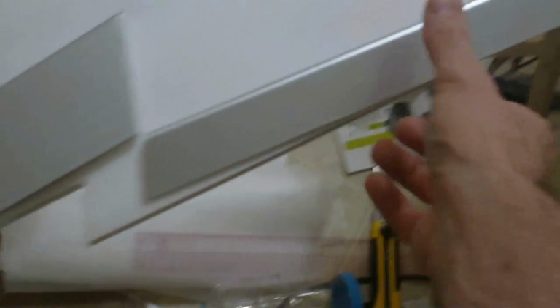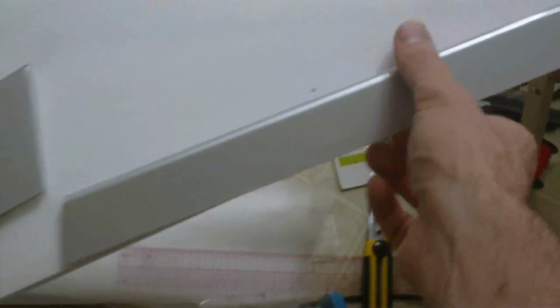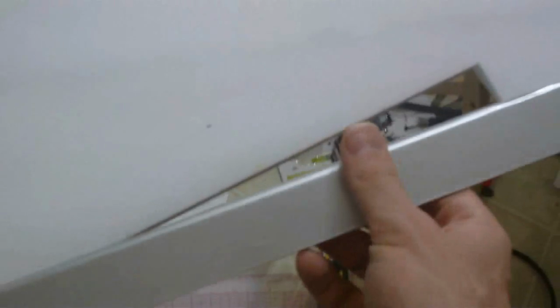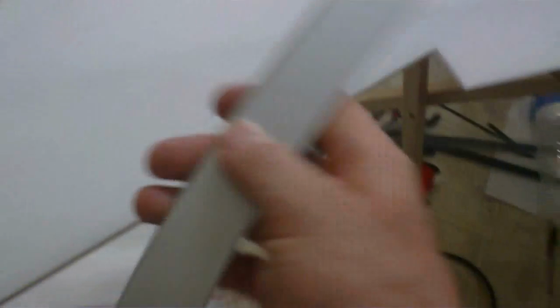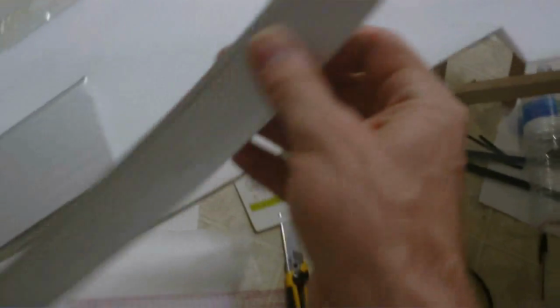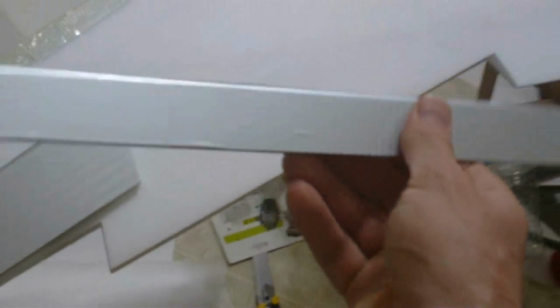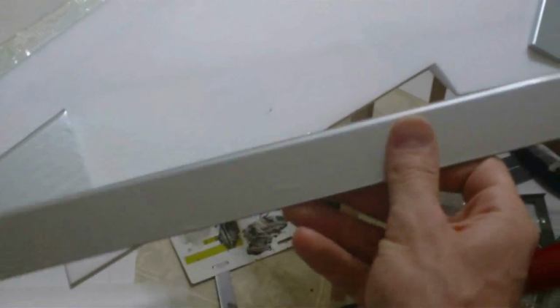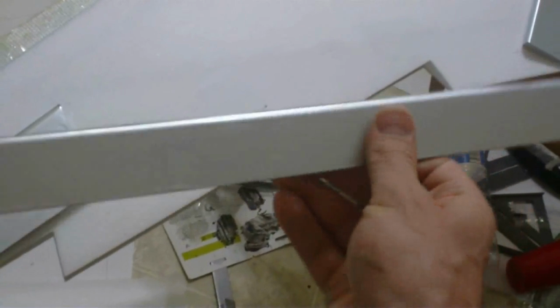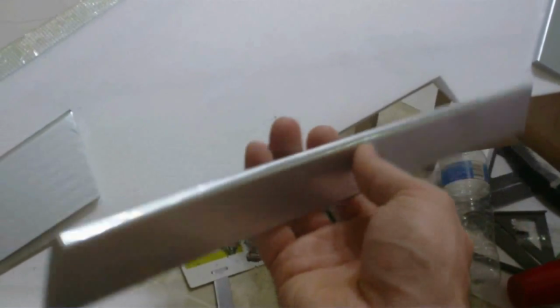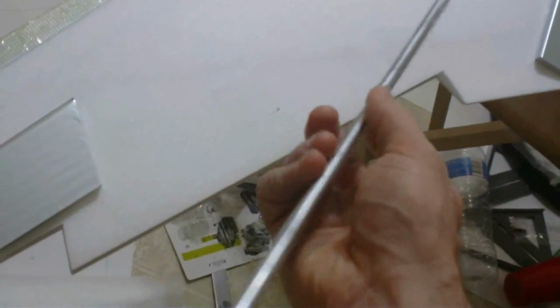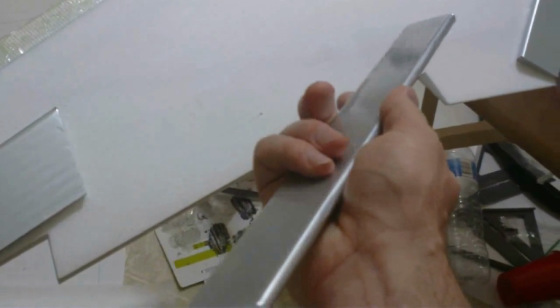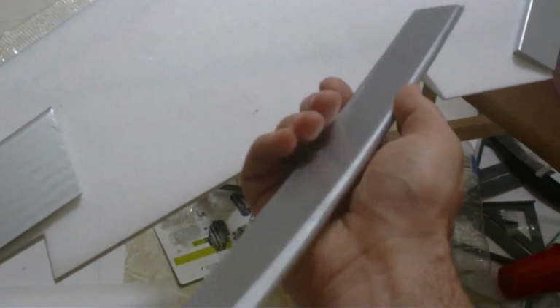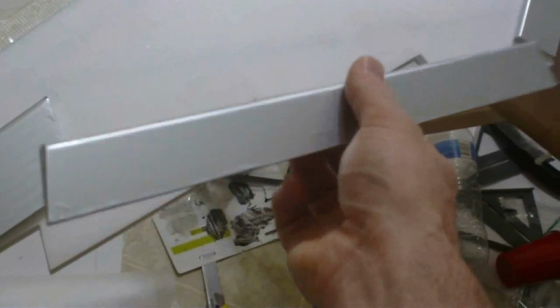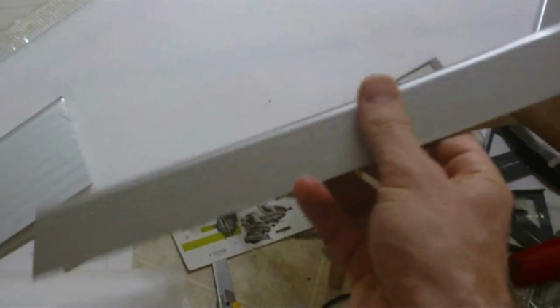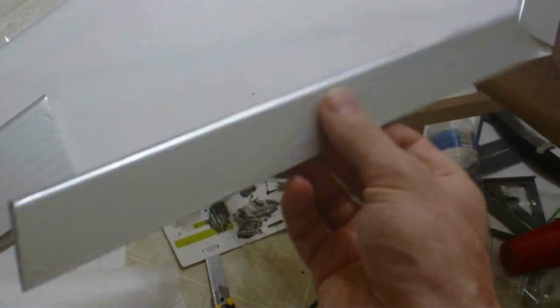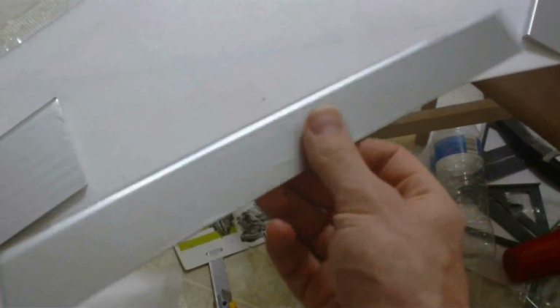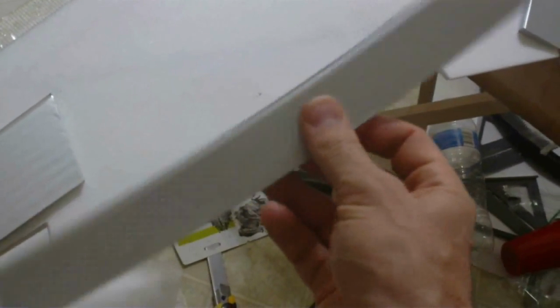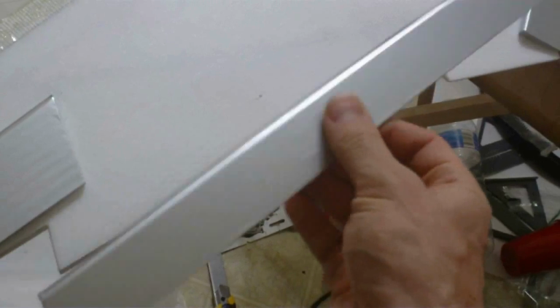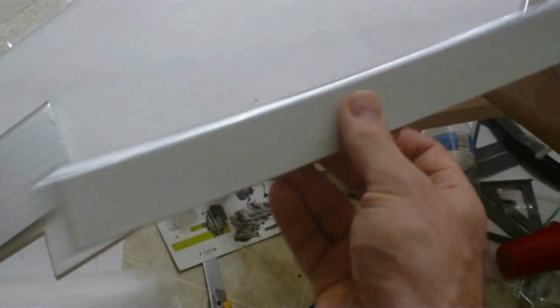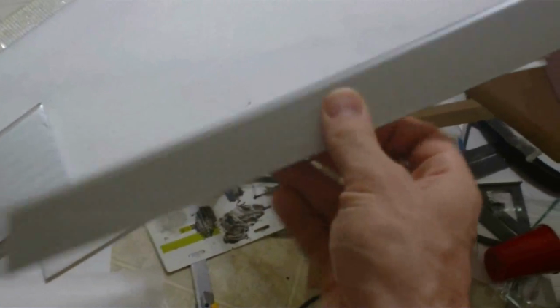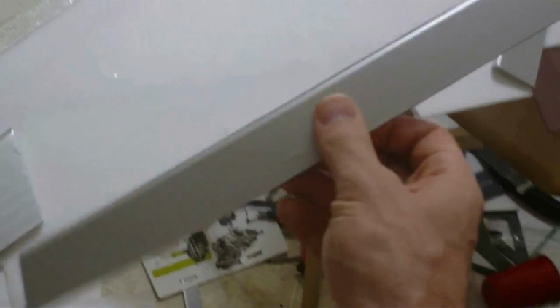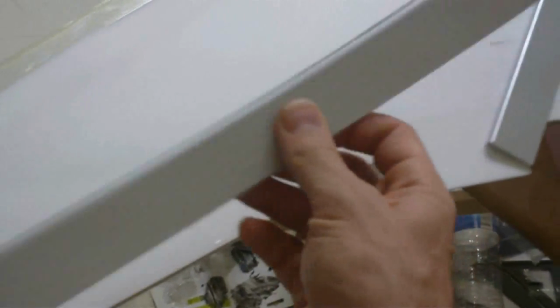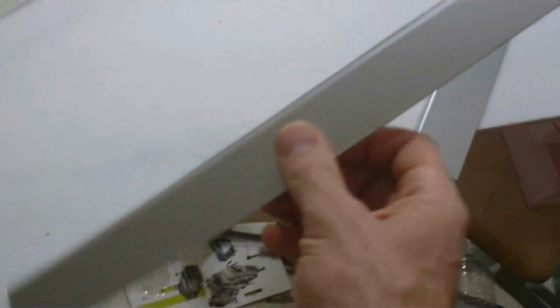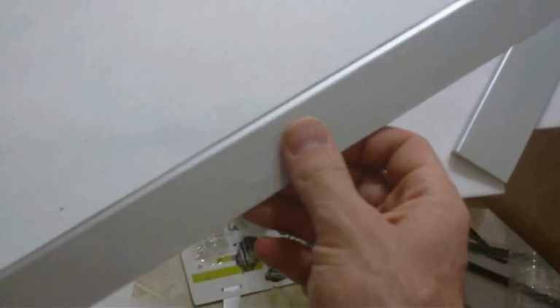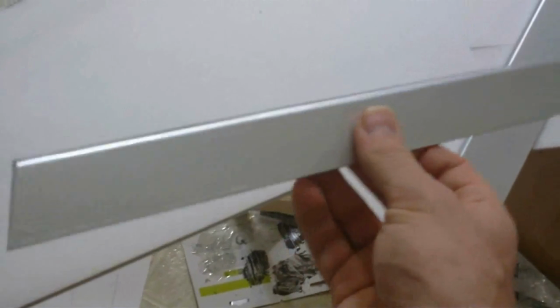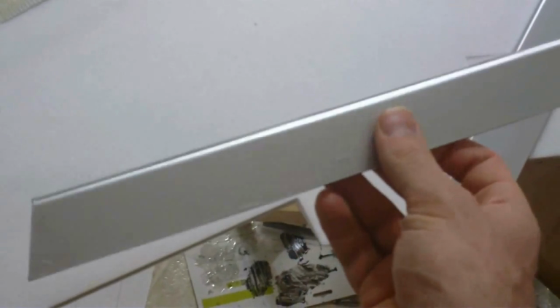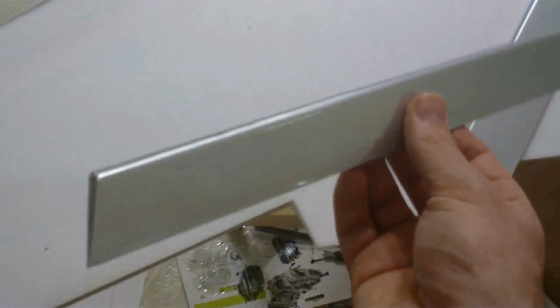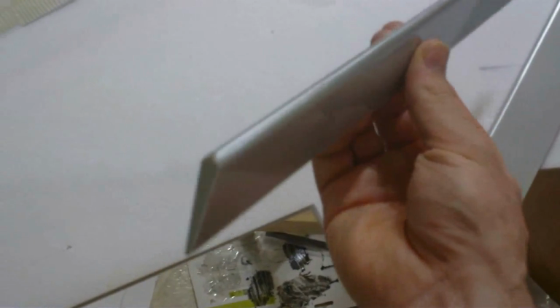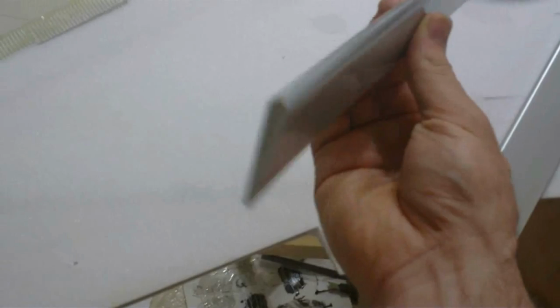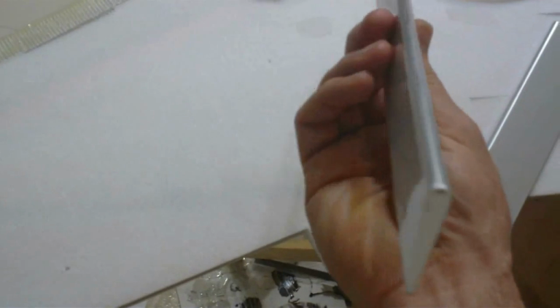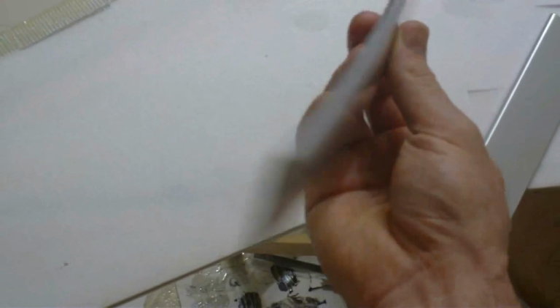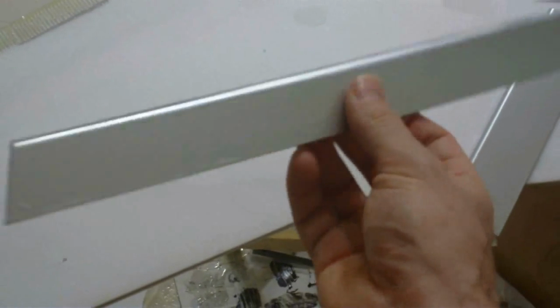With the flaps it's just a piece of balsa, ultra-coated. Ultra-coat is fine or monocoat is fine with balsa. That's all that is.